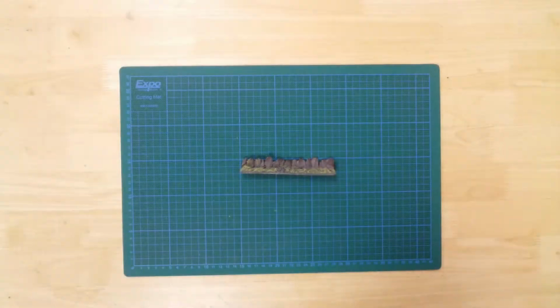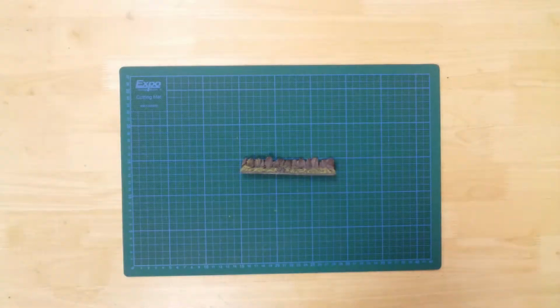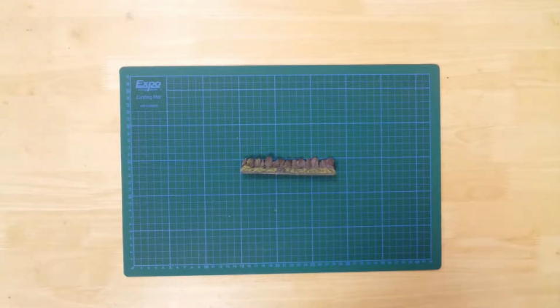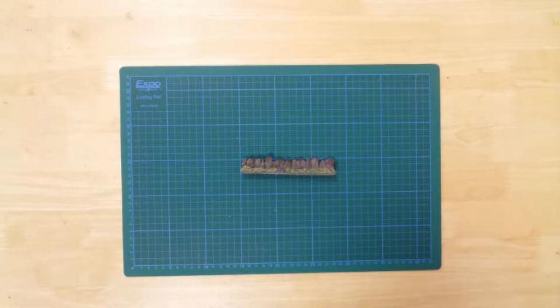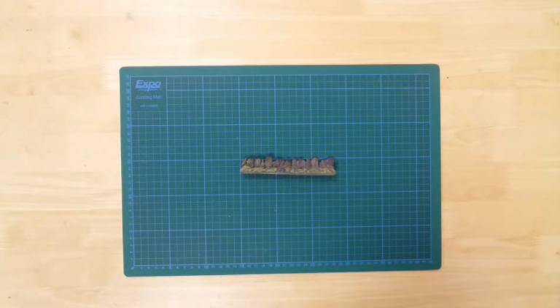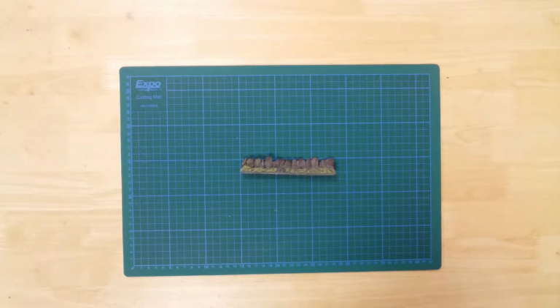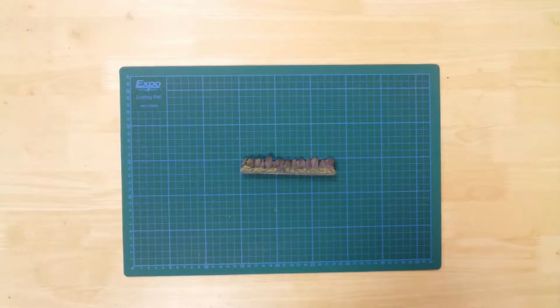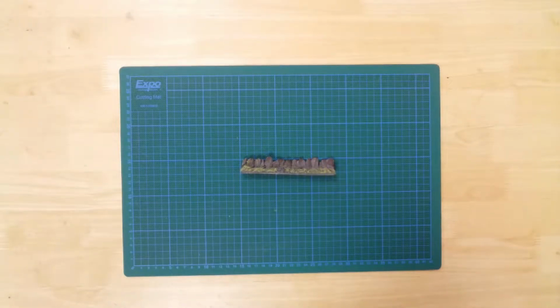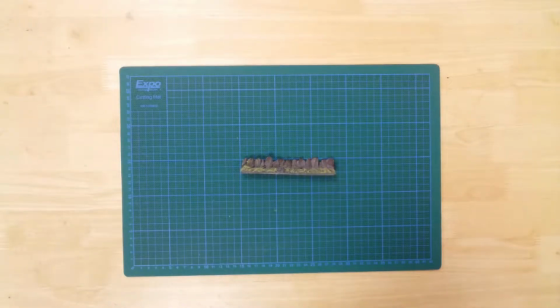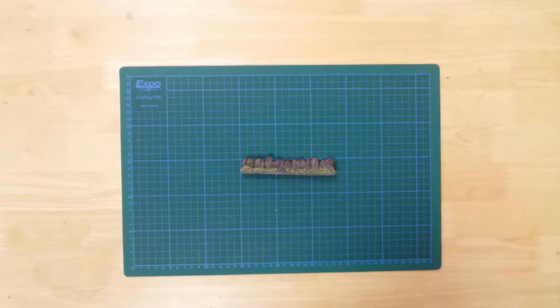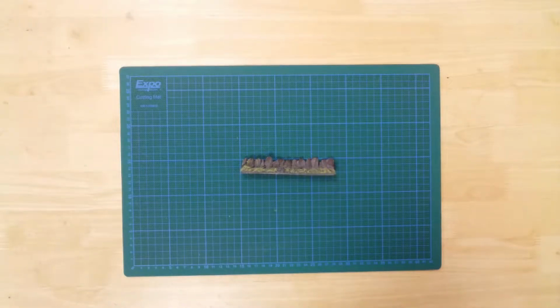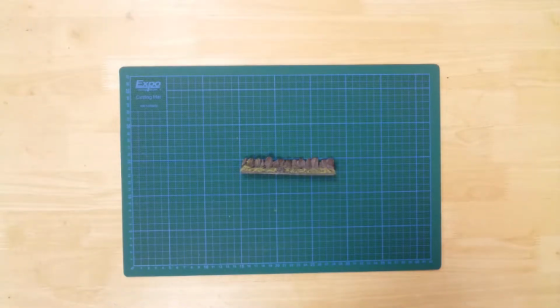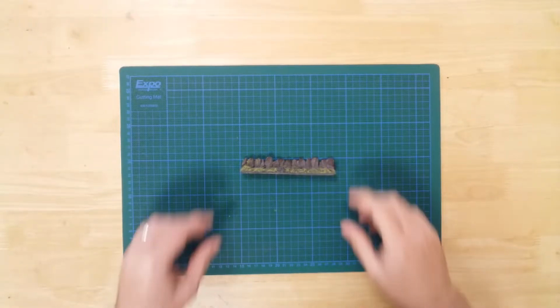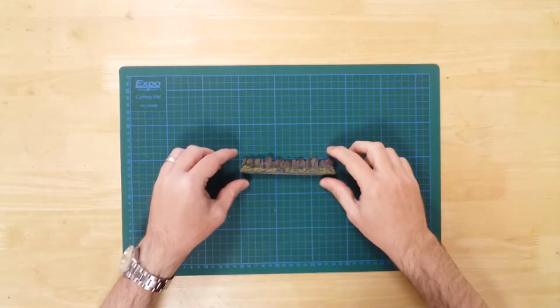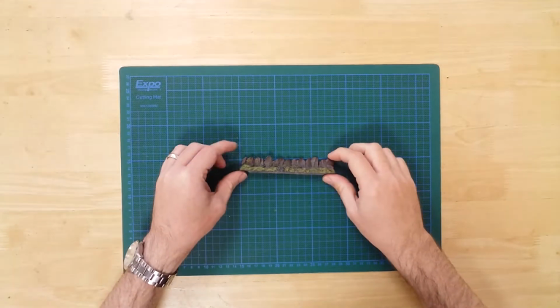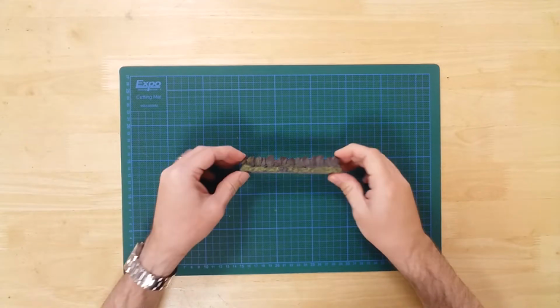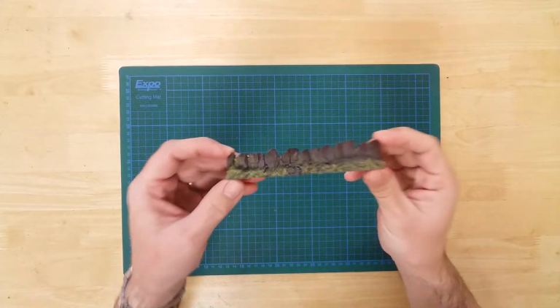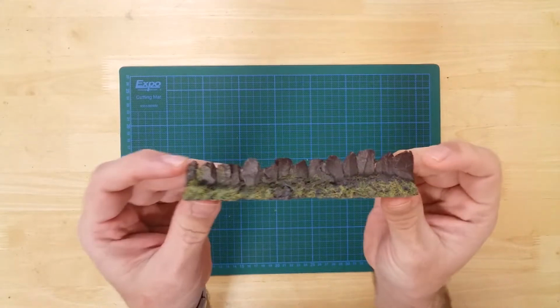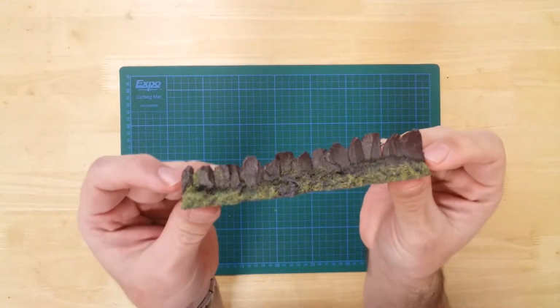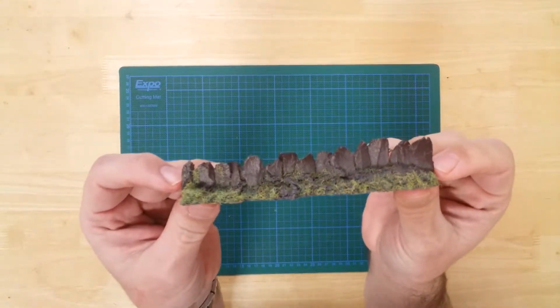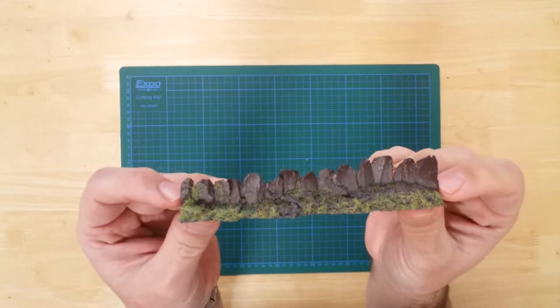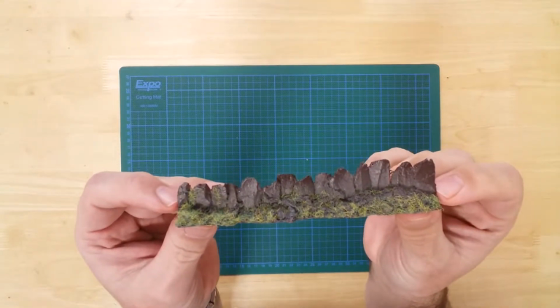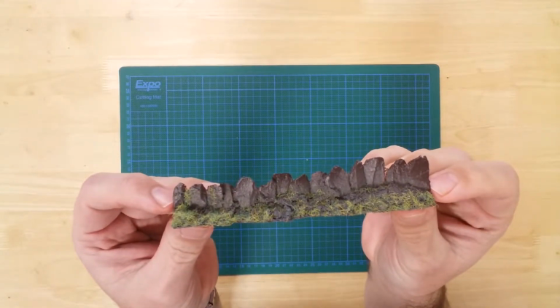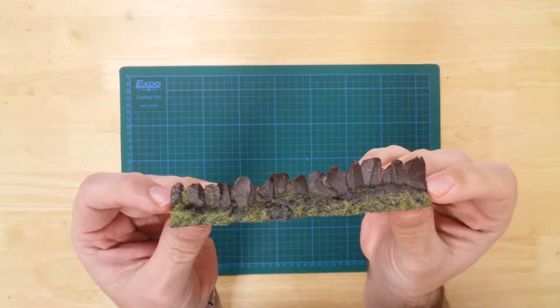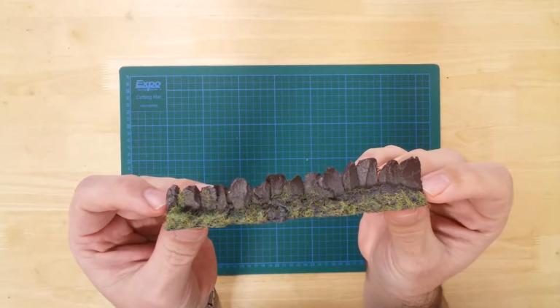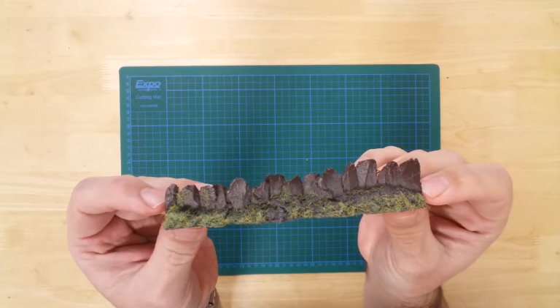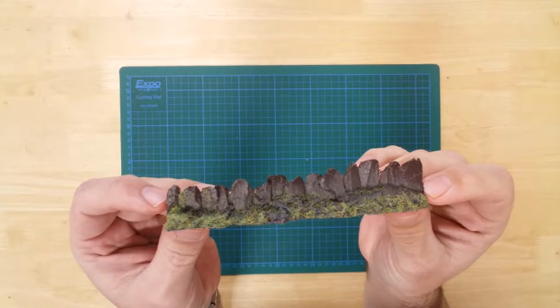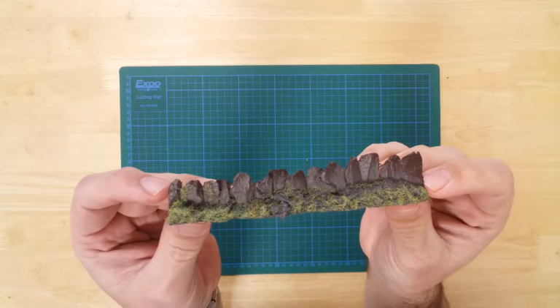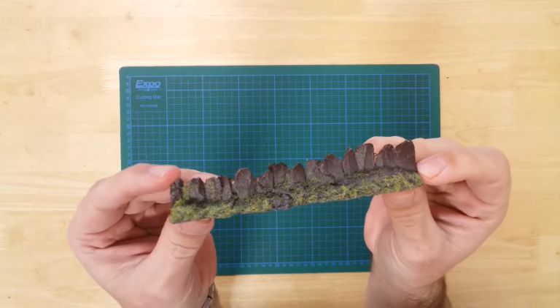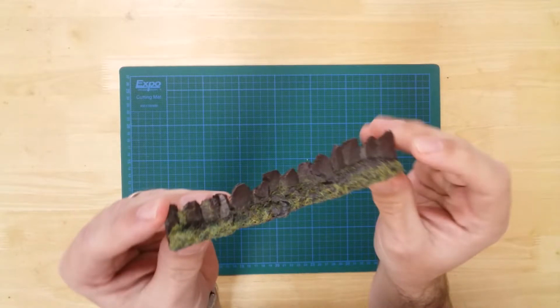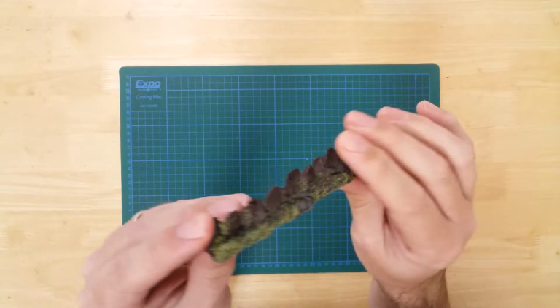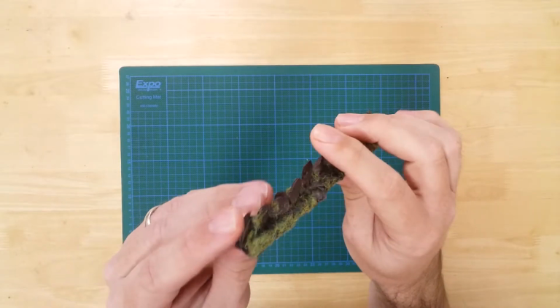This is a section of Slab Slate Walling by Javis in OO gauge. It is a resin model that comes fully painted, decorated, and ready for use.